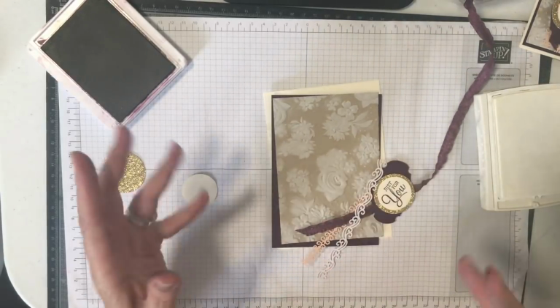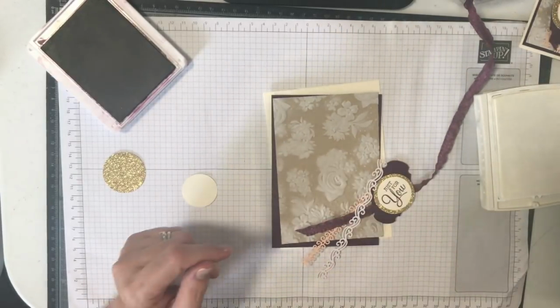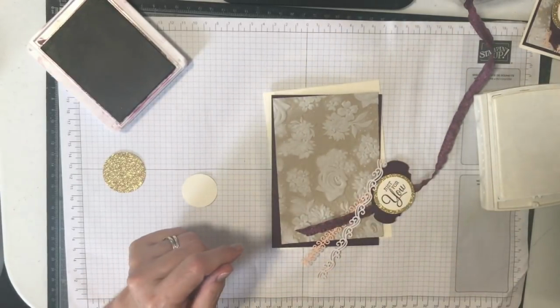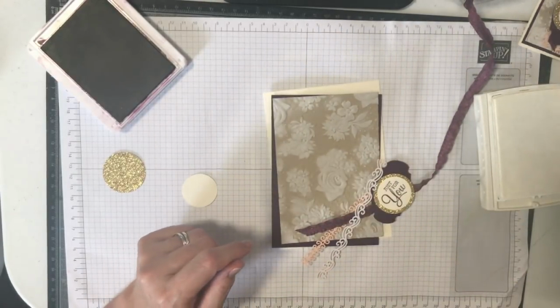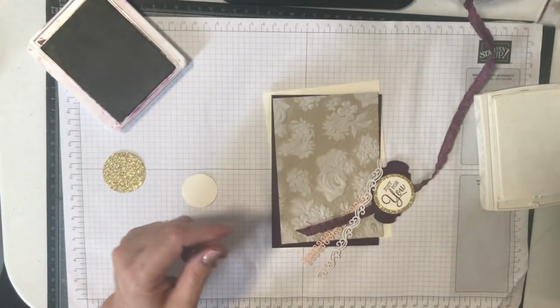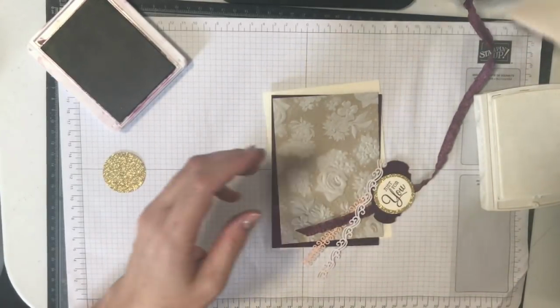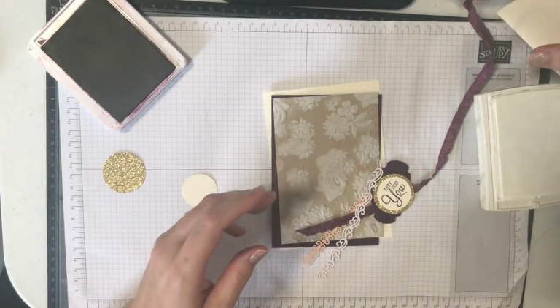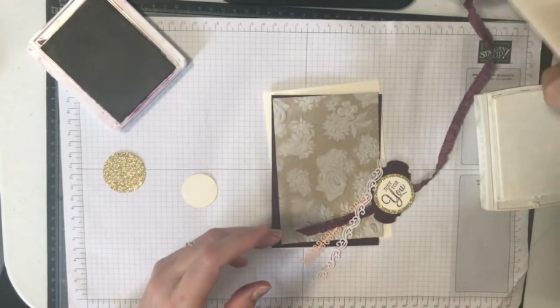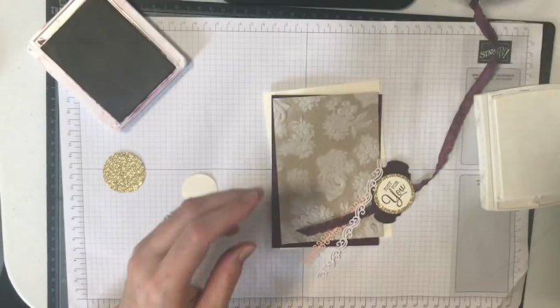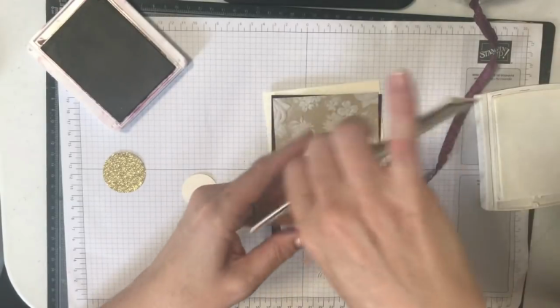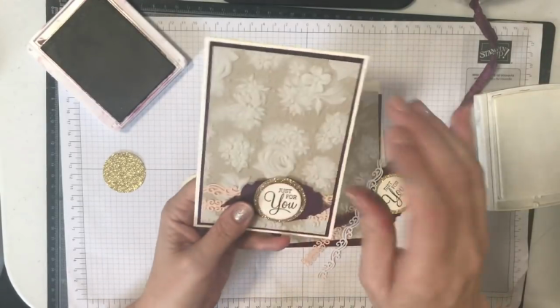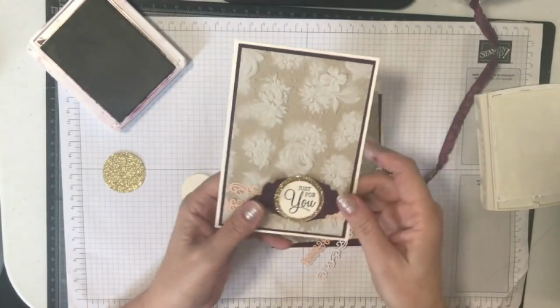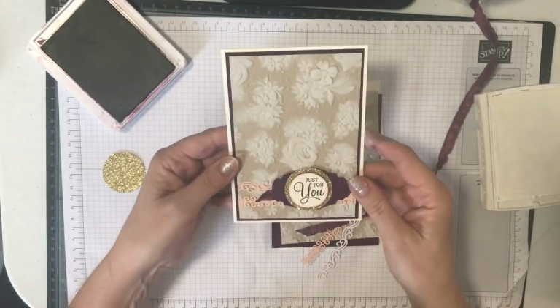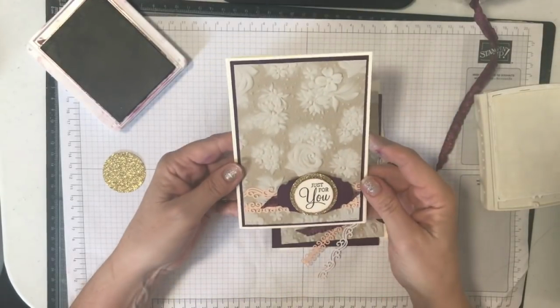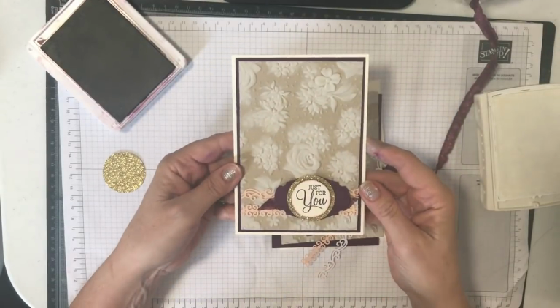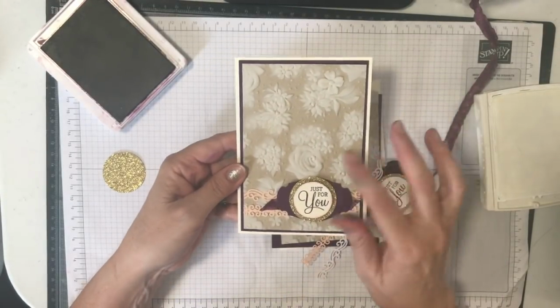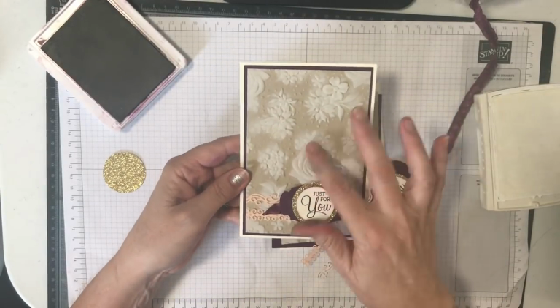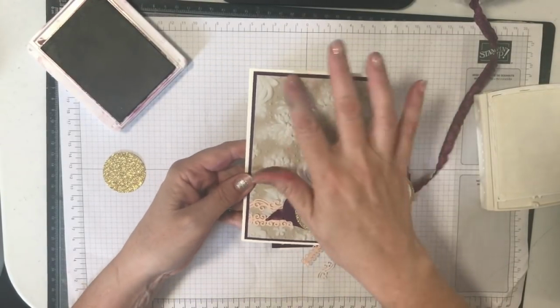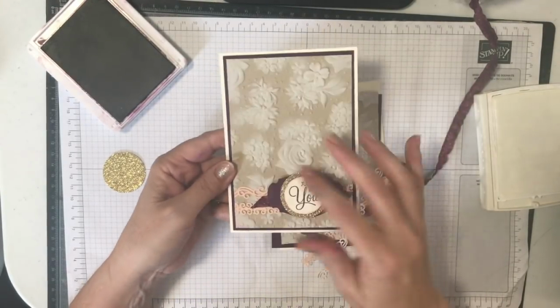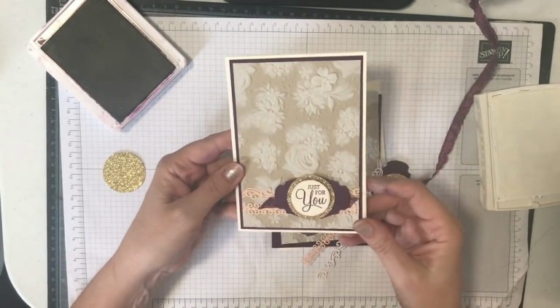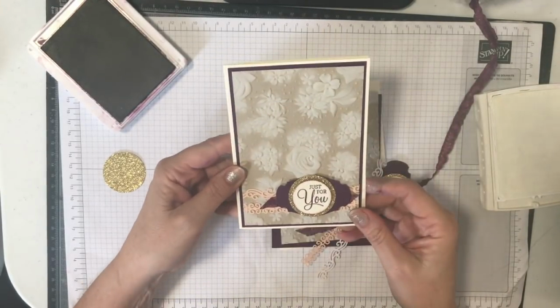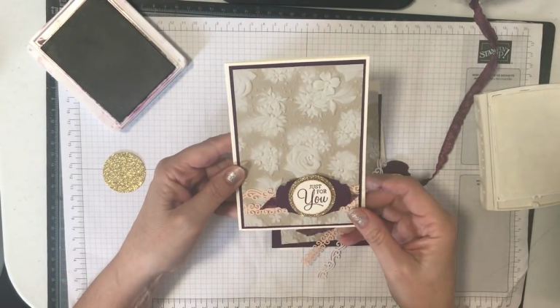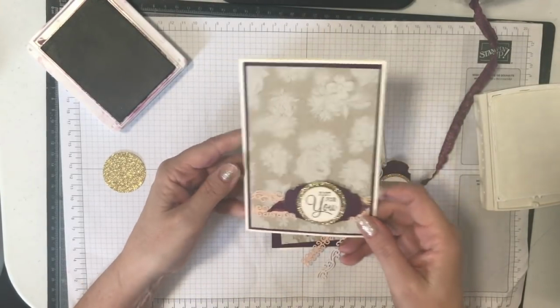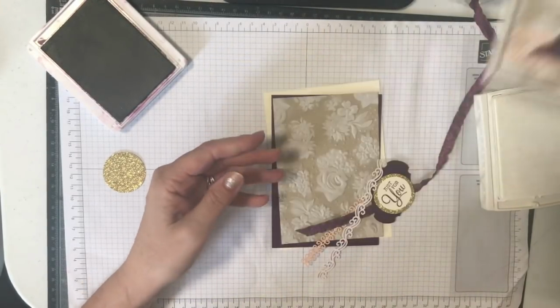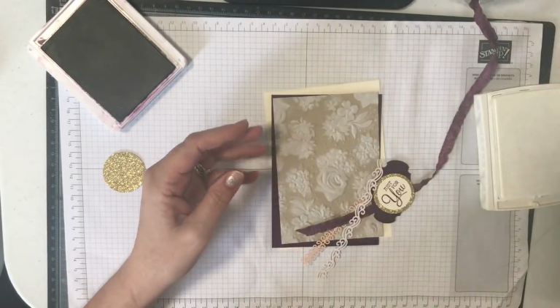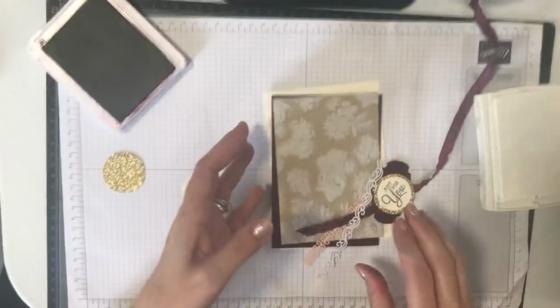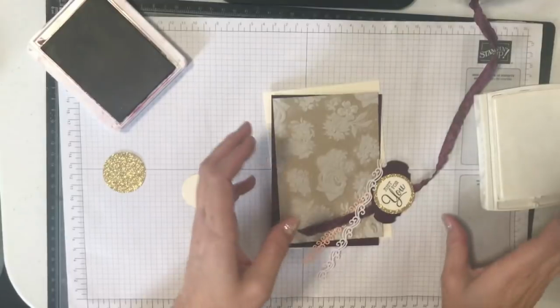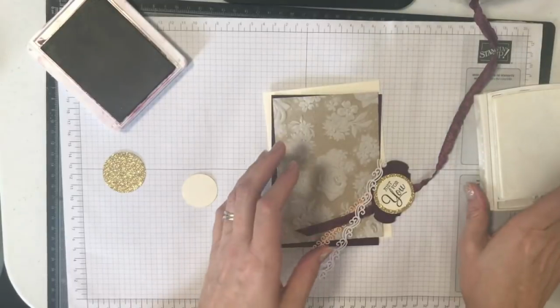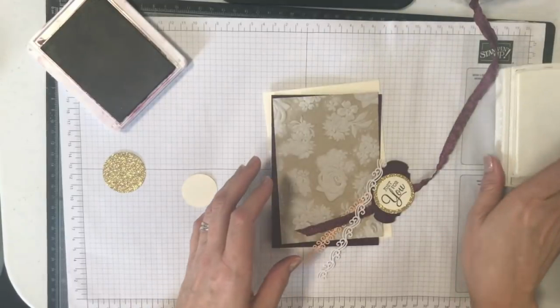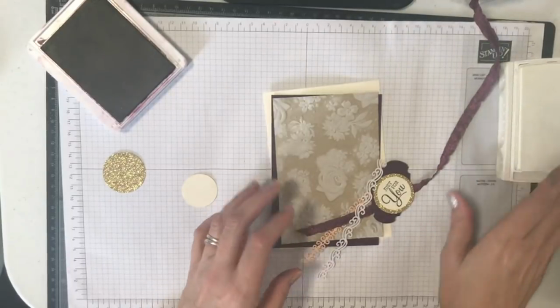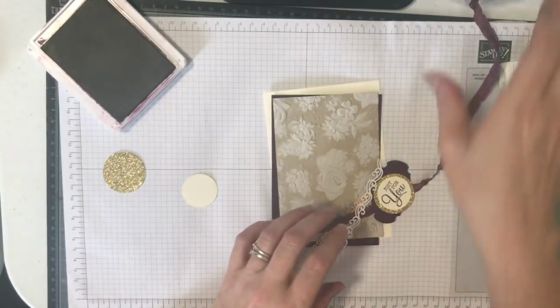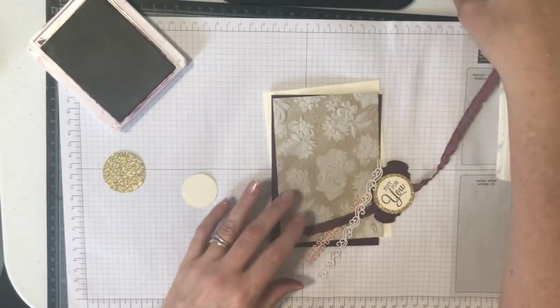There is the finished card — that's what it looks like. You can see how easy that is to do. Now let's show you version two.